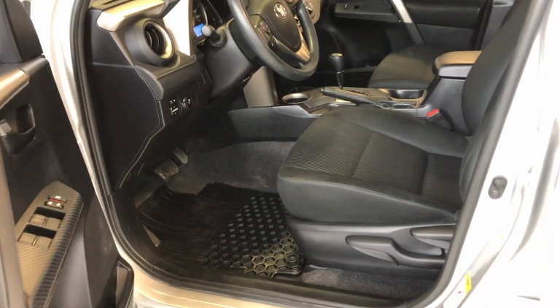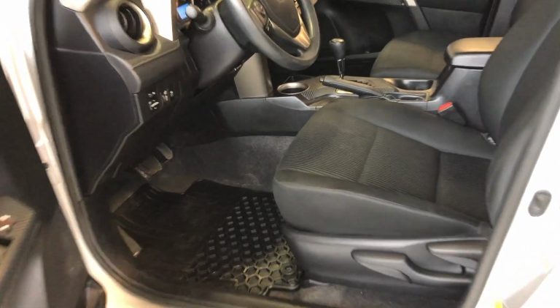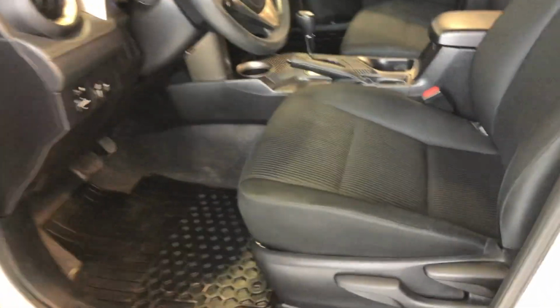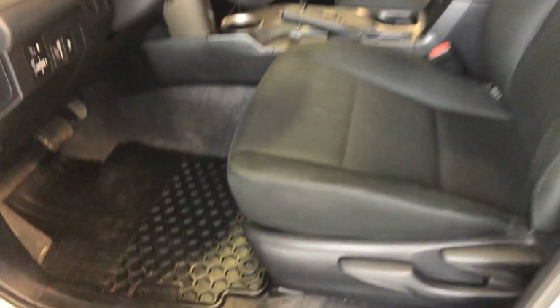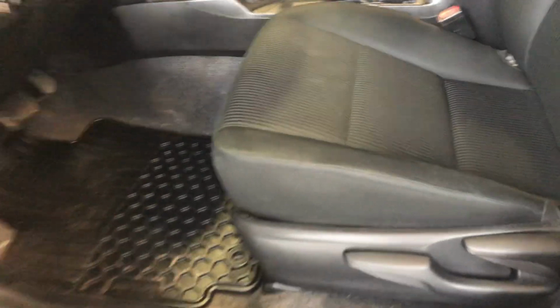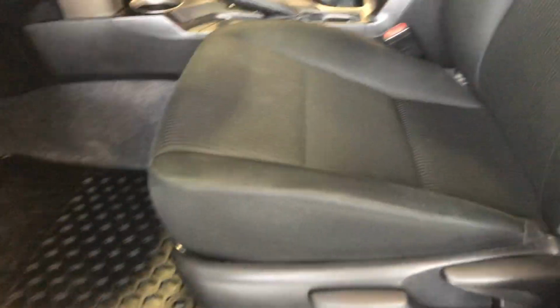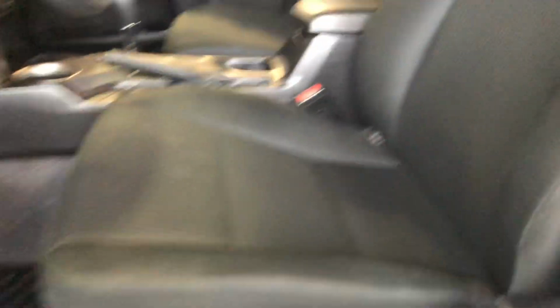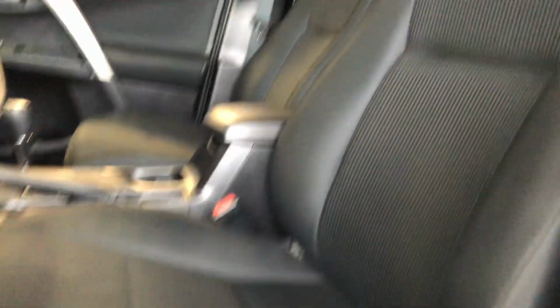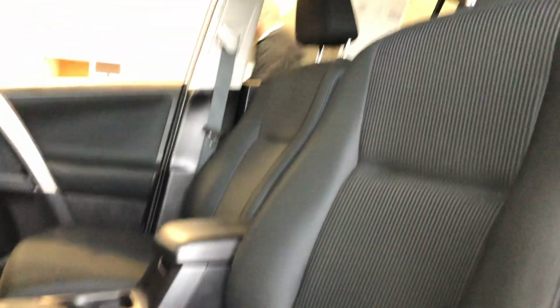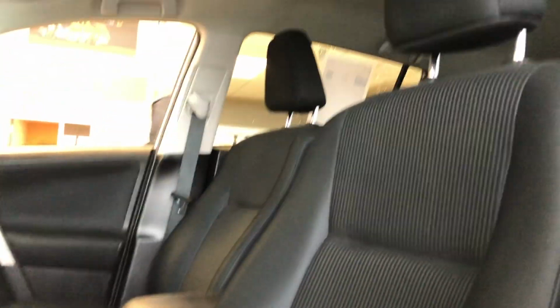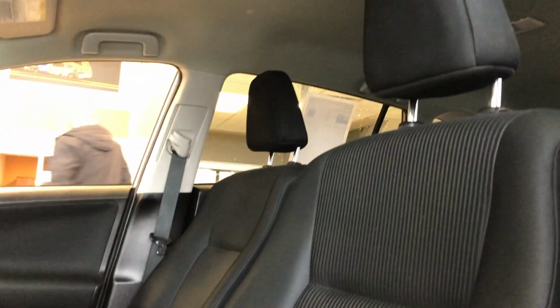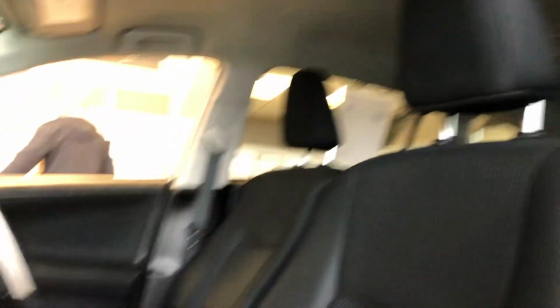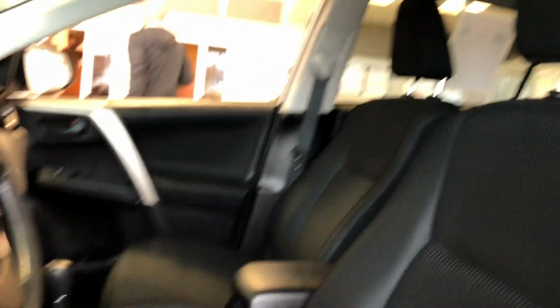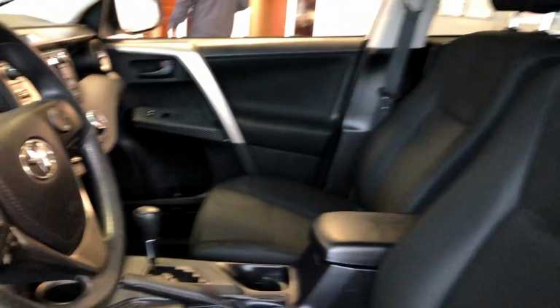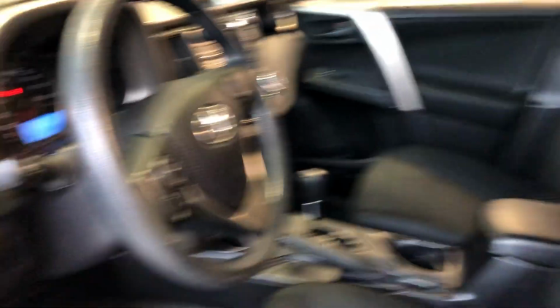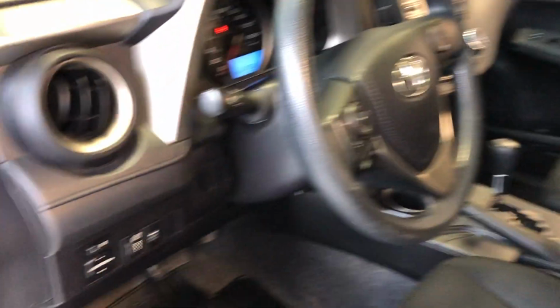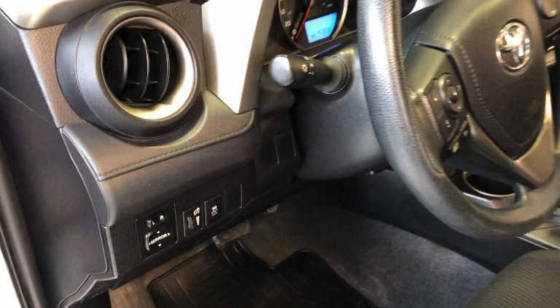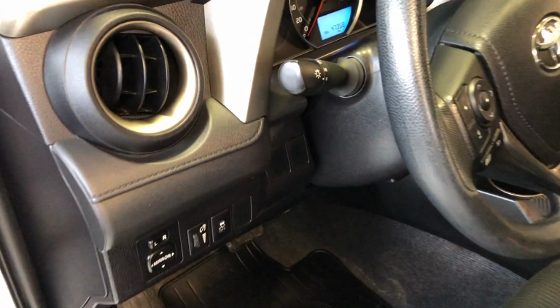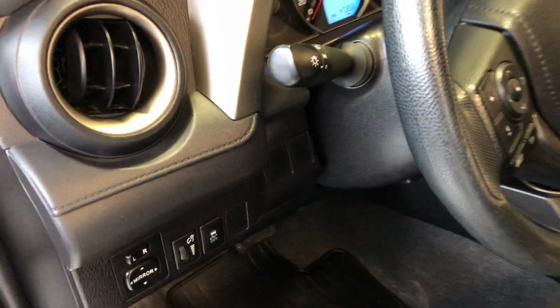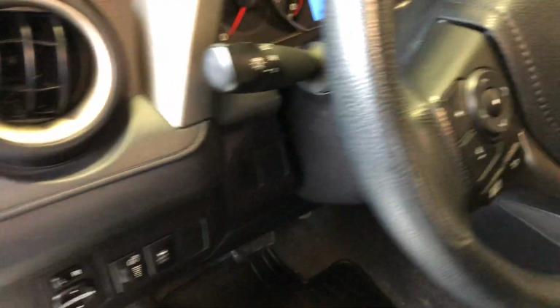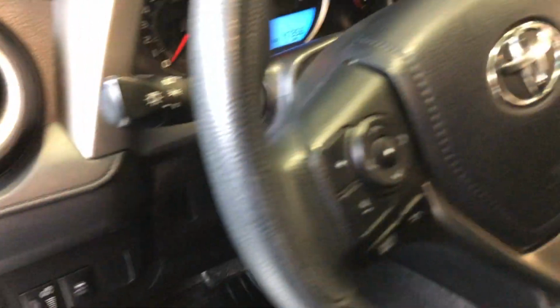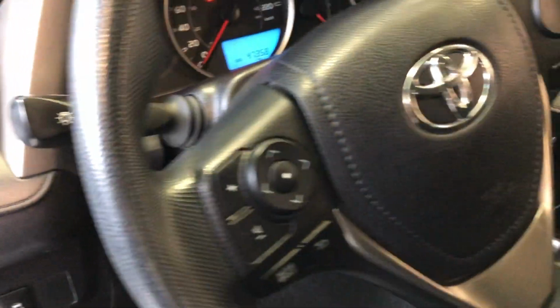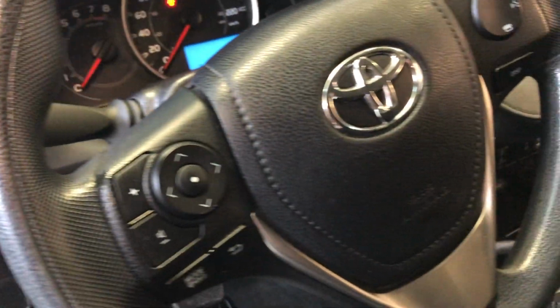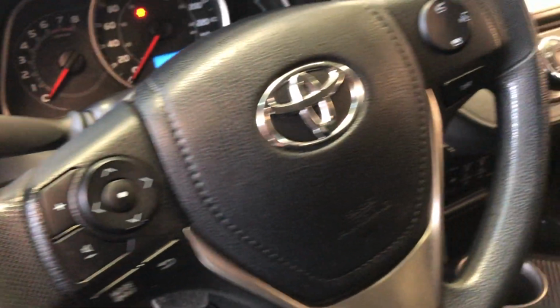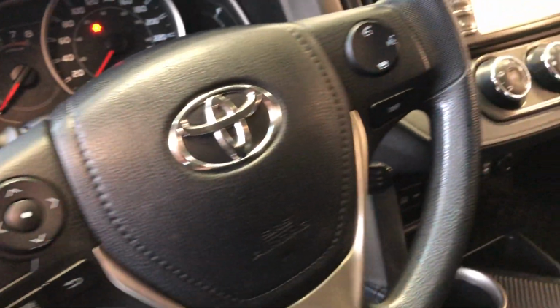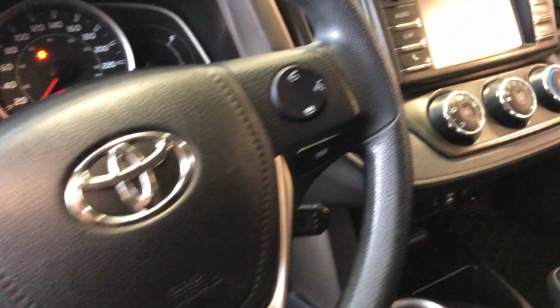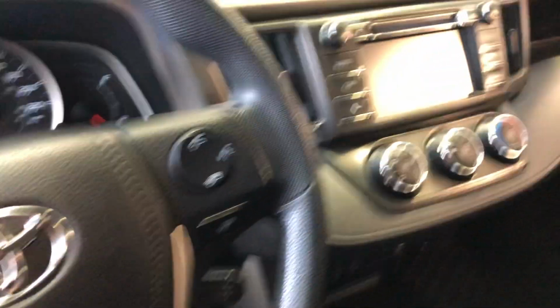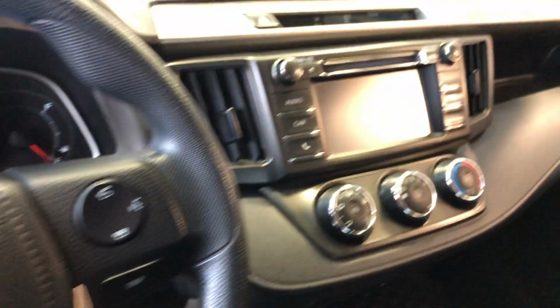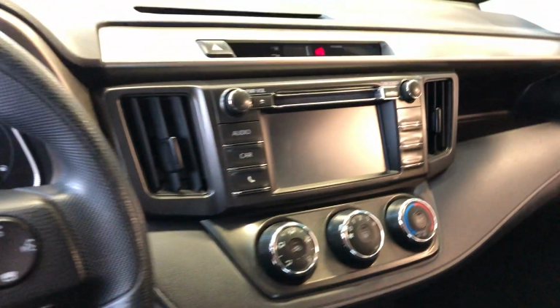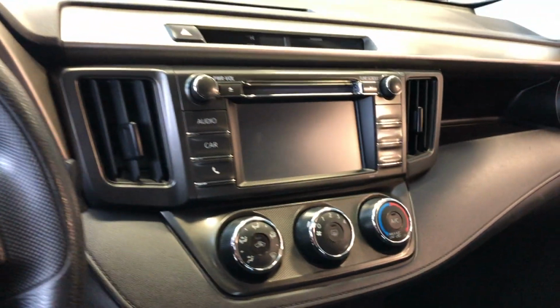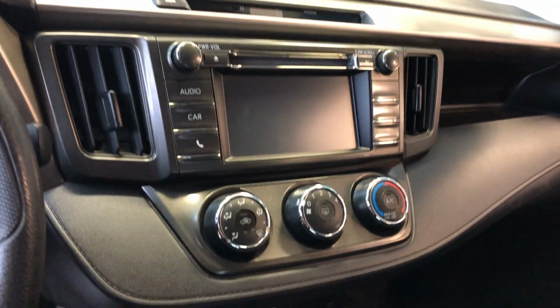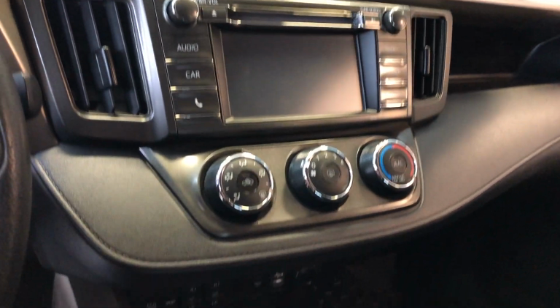Beautiful condition on the interior. You have the heated seats, backup camera, sport mode and eco mode in there.